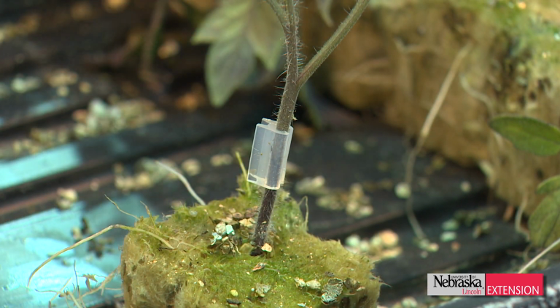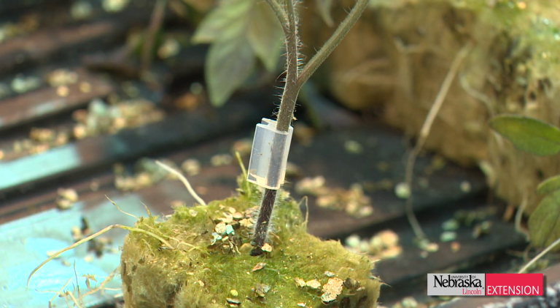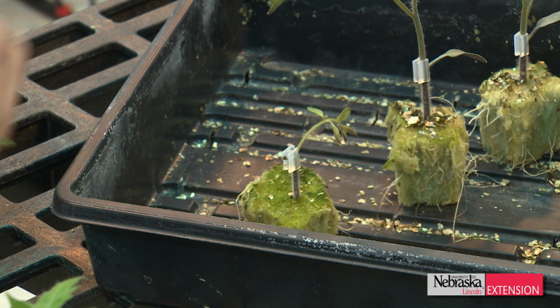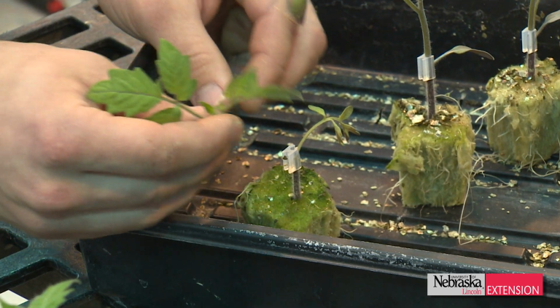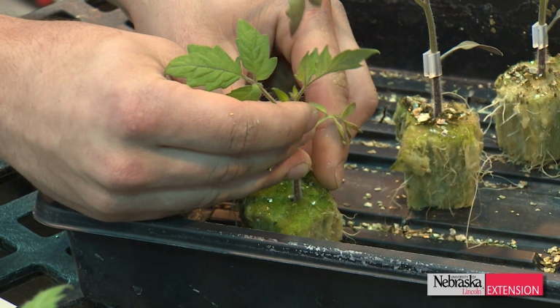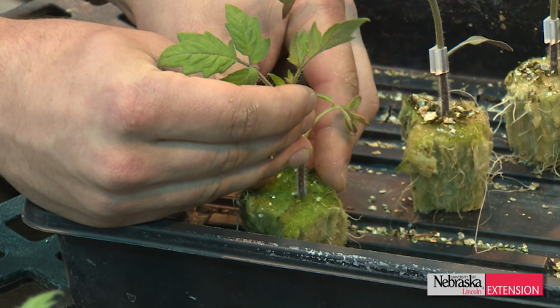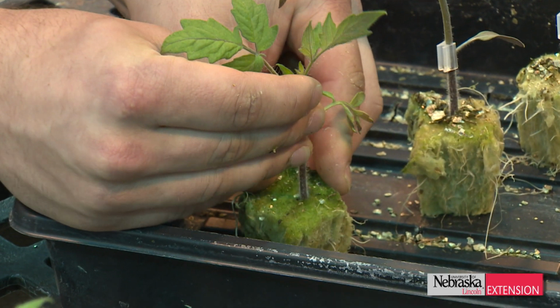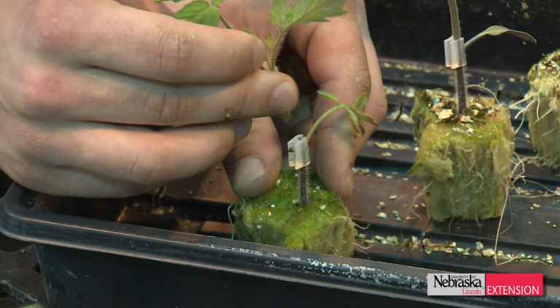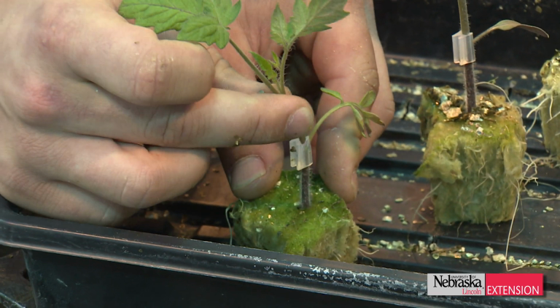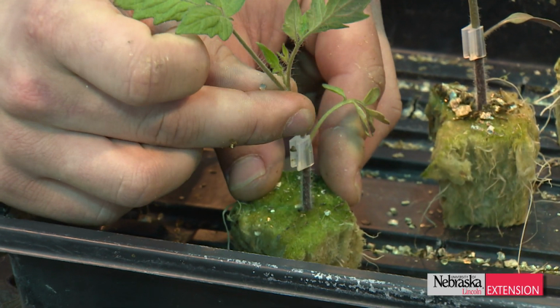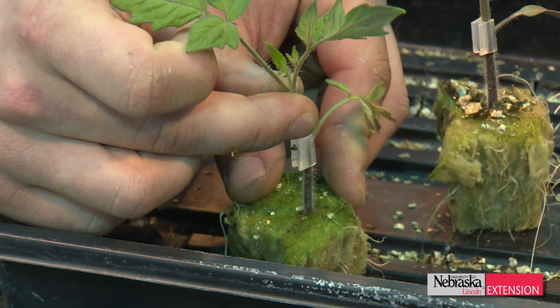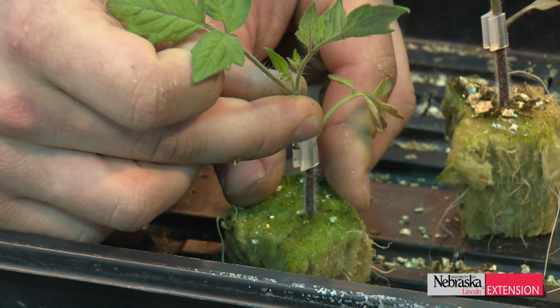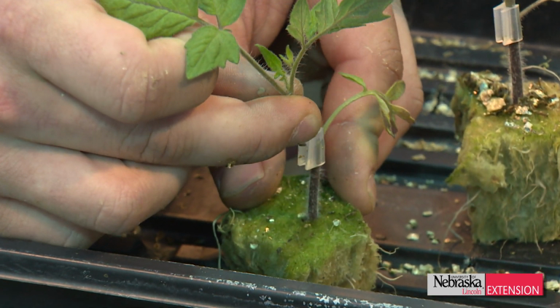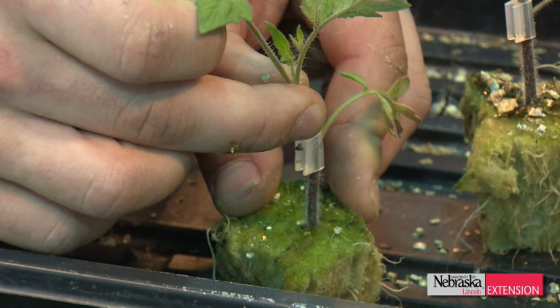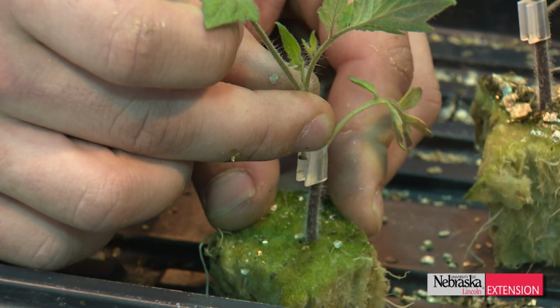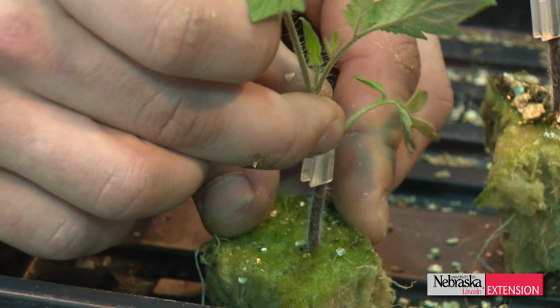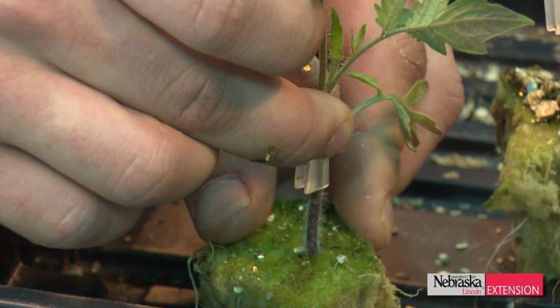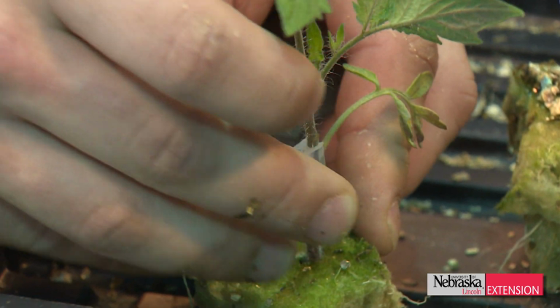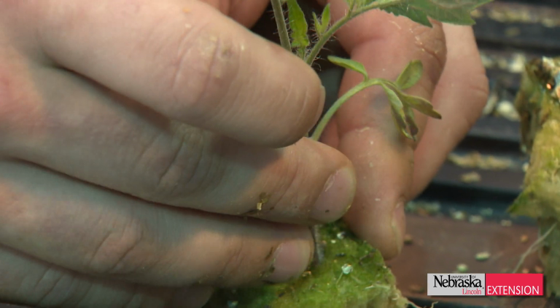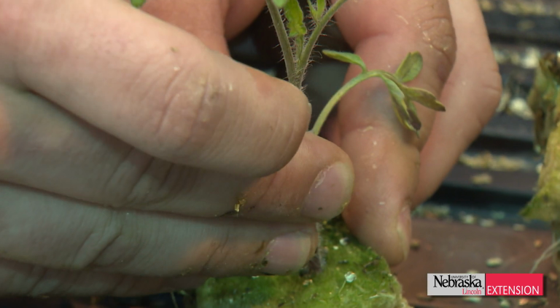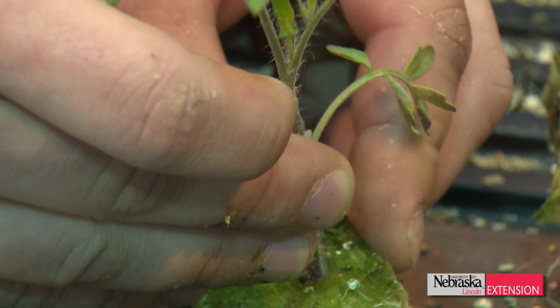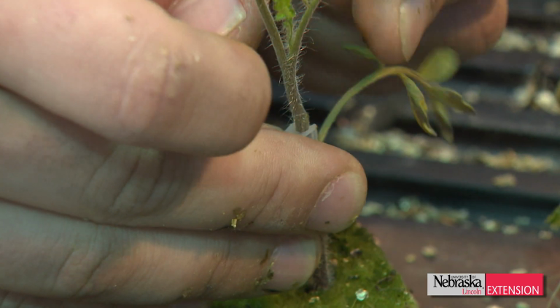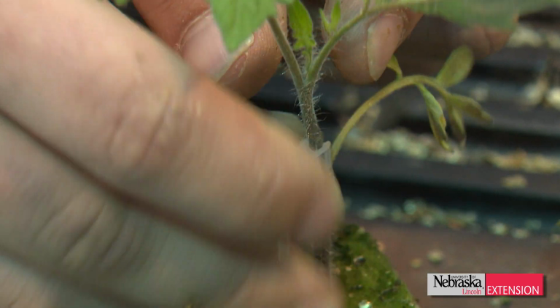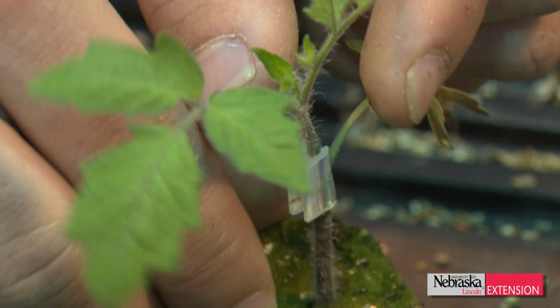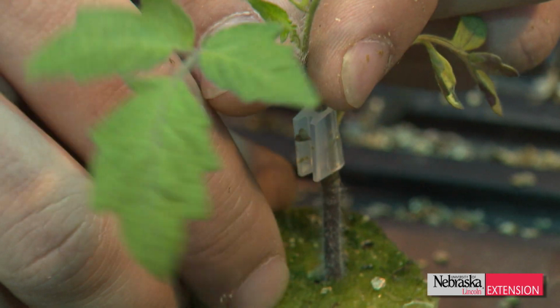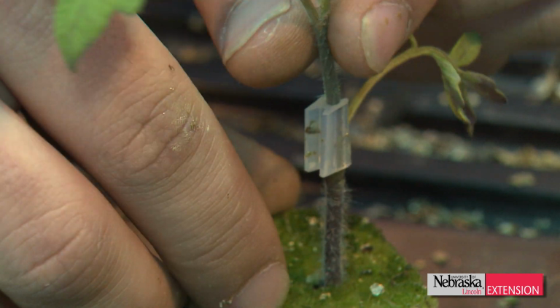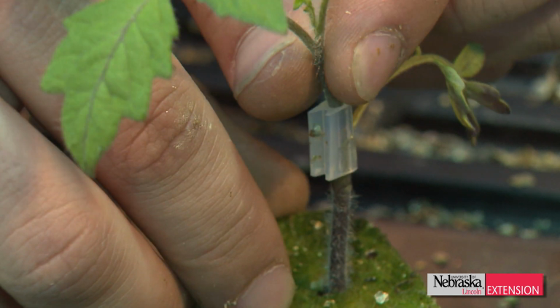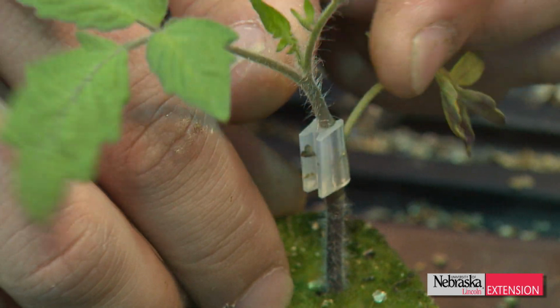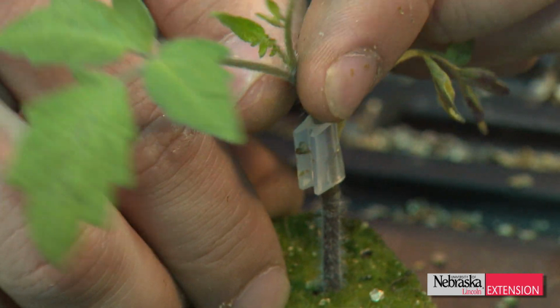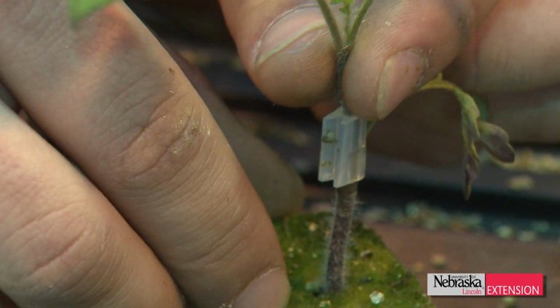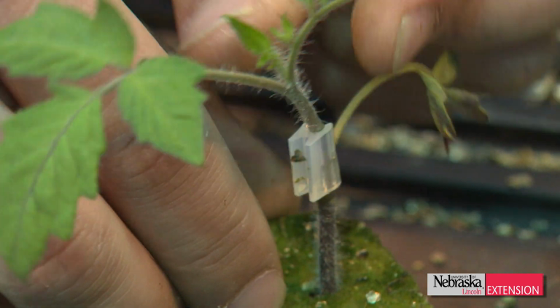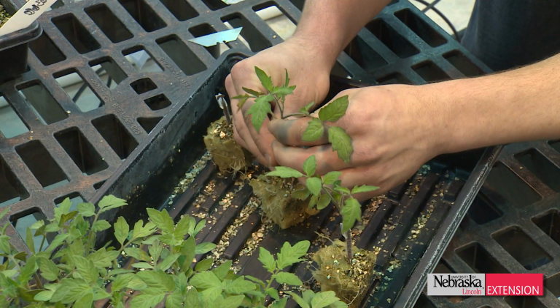These grafting clips hold the plant in place for the duration of the healing portion. During that time, watering is not done. Watering should have been done prior to grafting, so that the least amount of touching and moving of the plant is done.